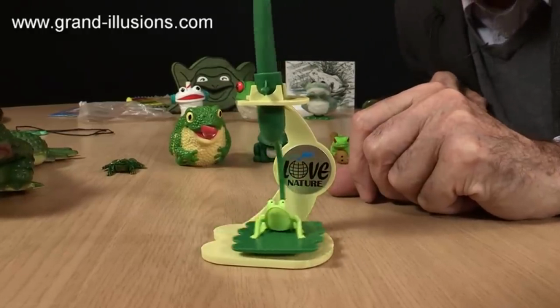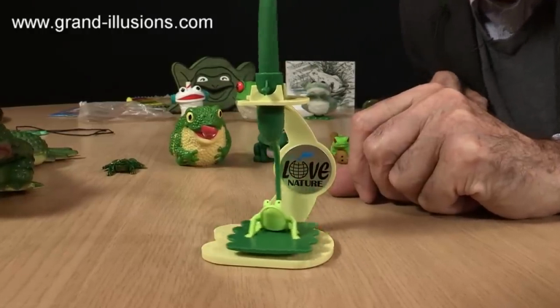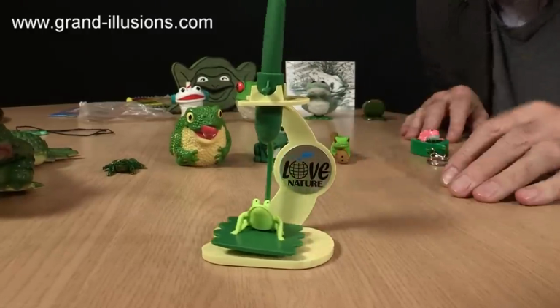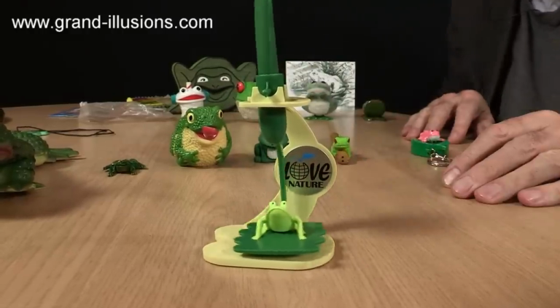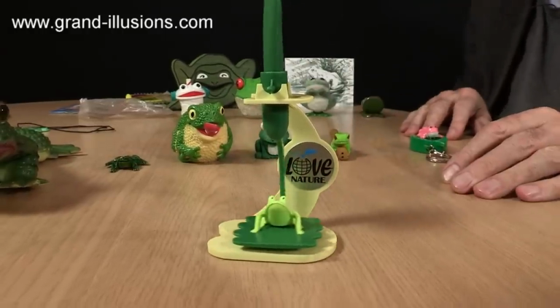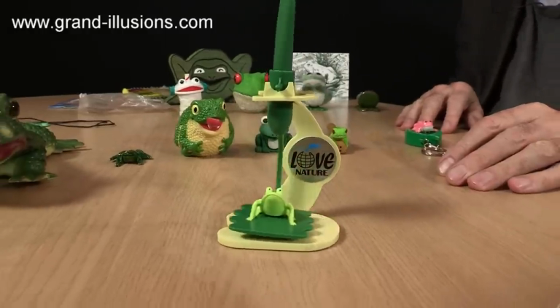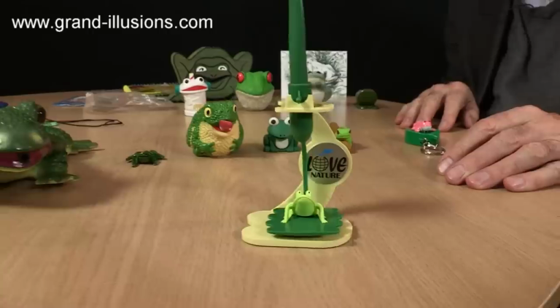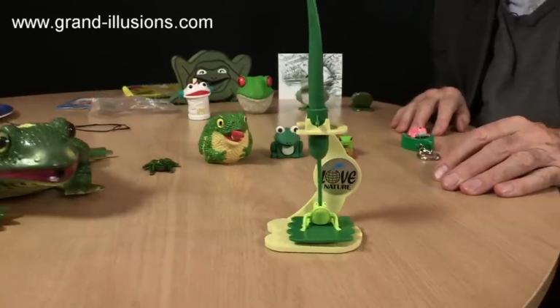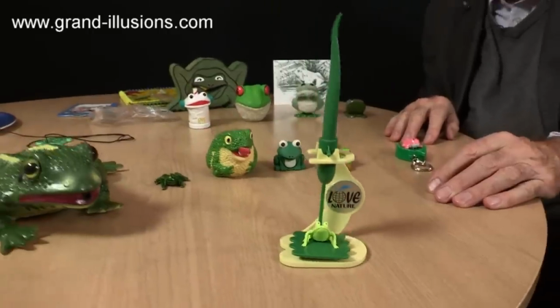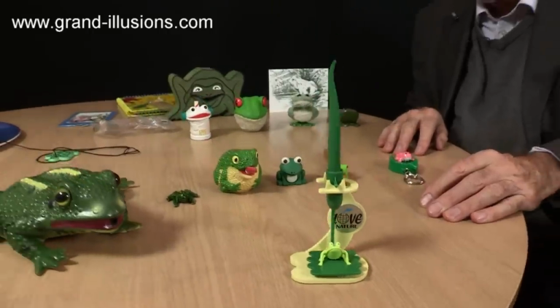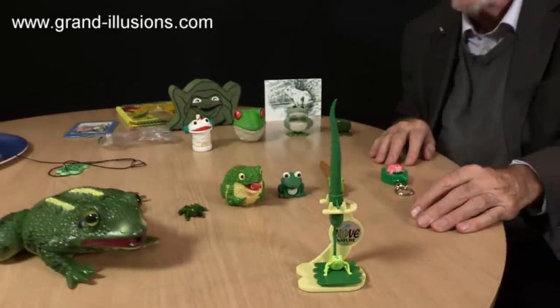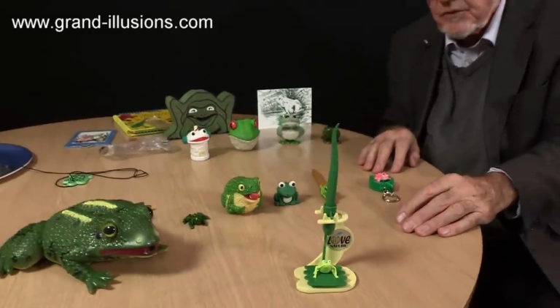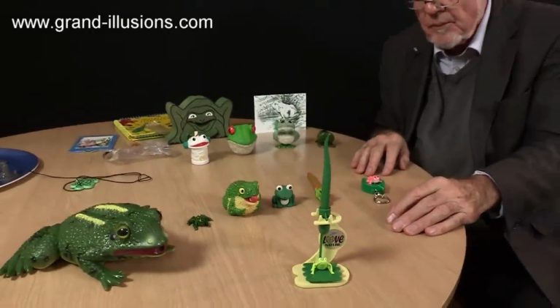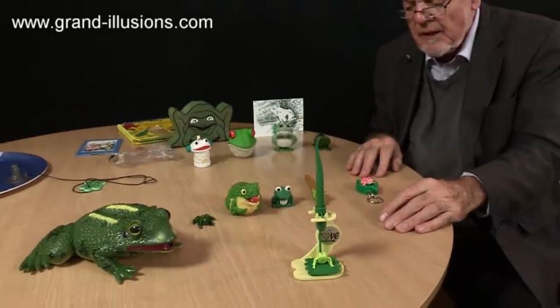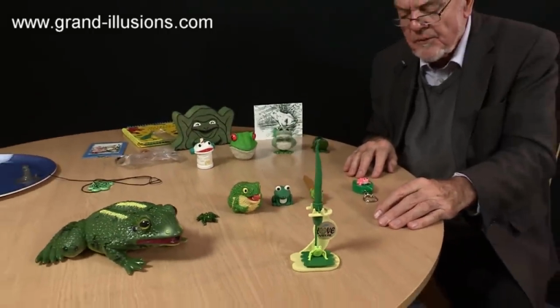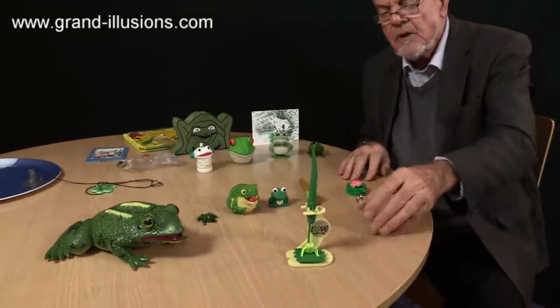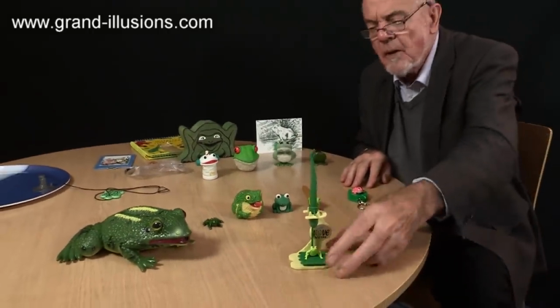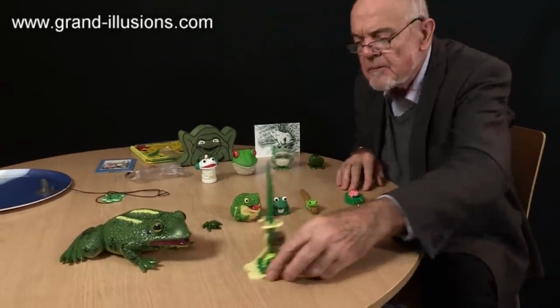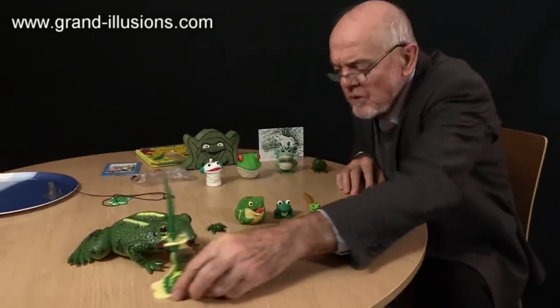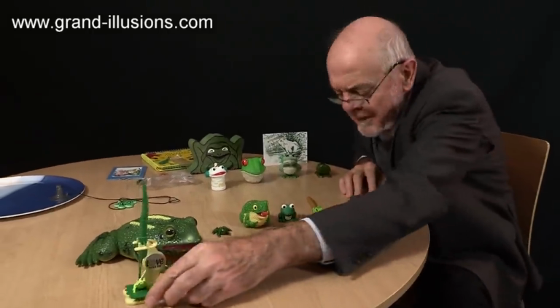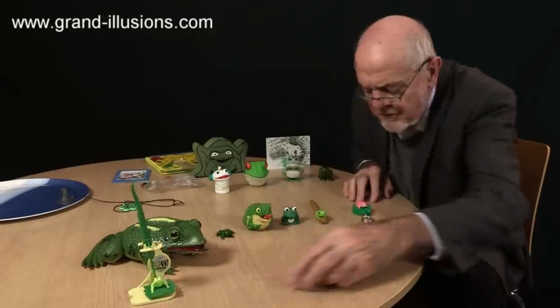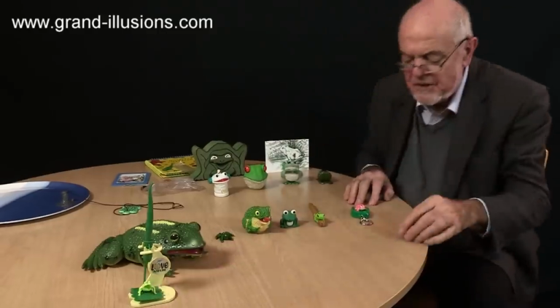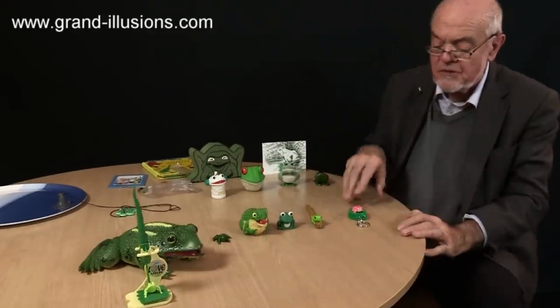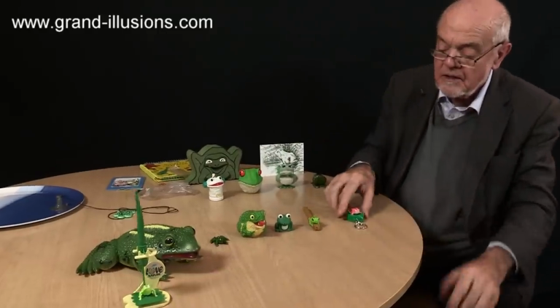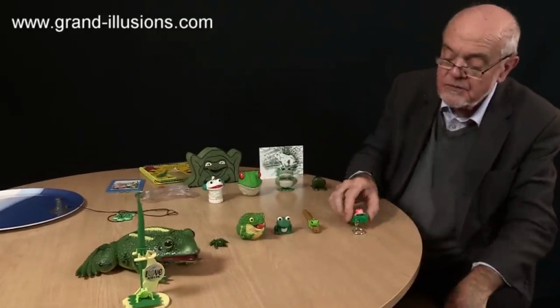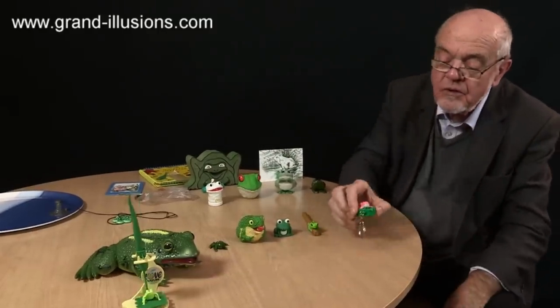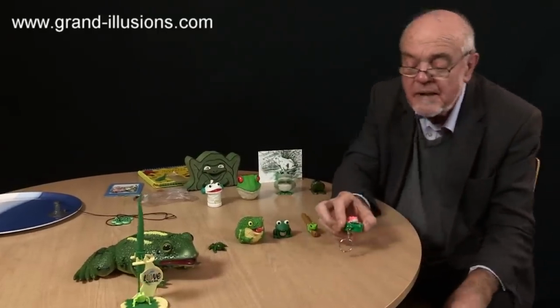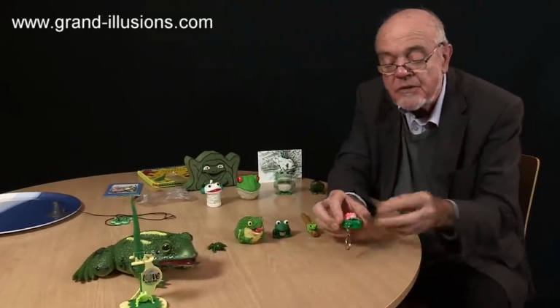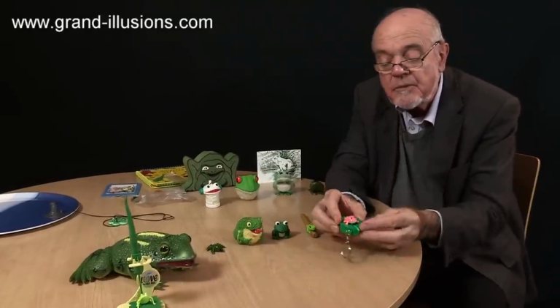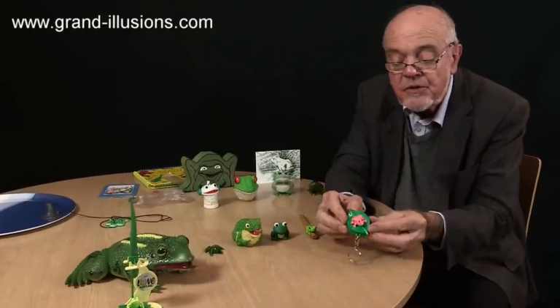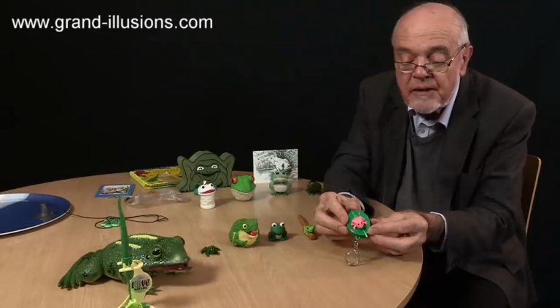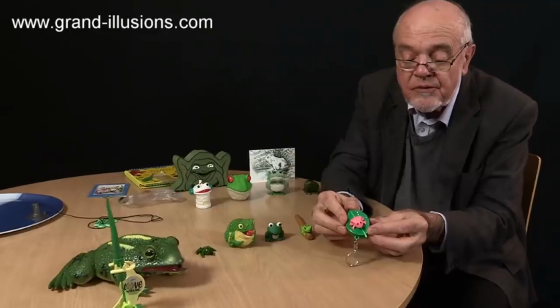There are a lot of frogs out there — I reckon I've got about 60 of these, and here are some of the other ones too. Quite a lot of them of course make noises as they should, like a frog — some of them electronically, like this one here for instance.